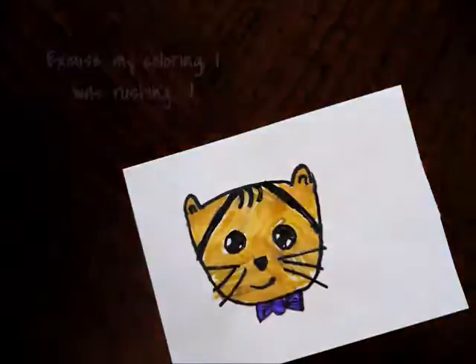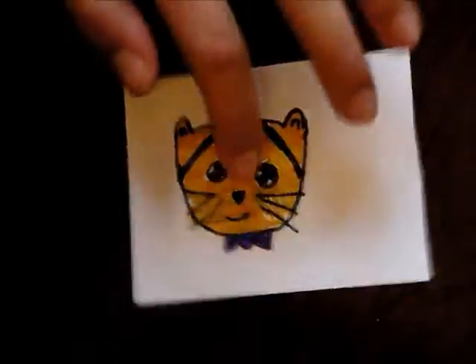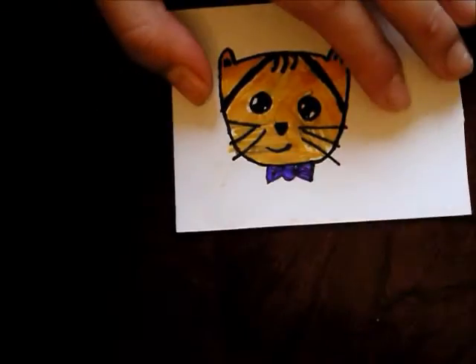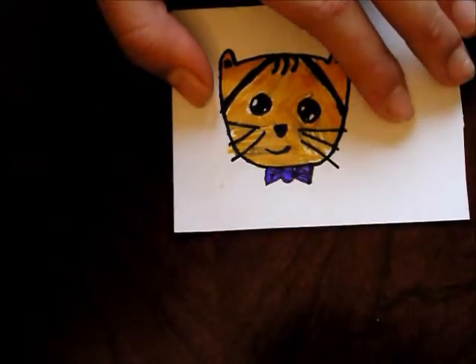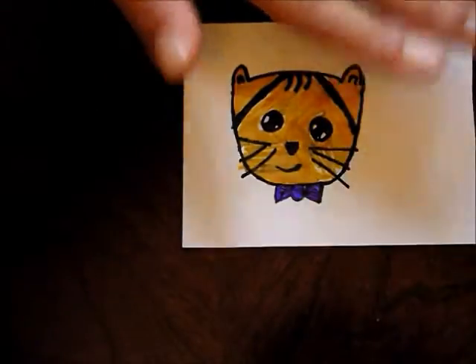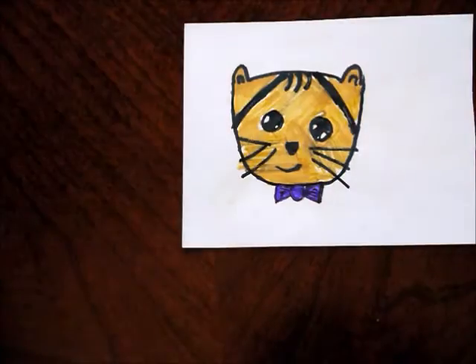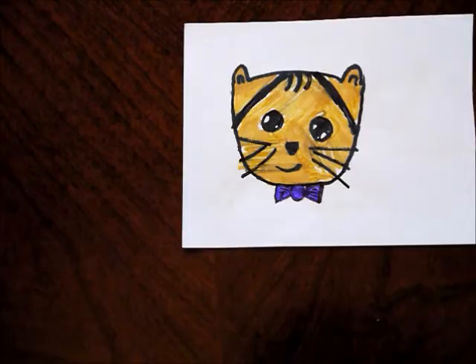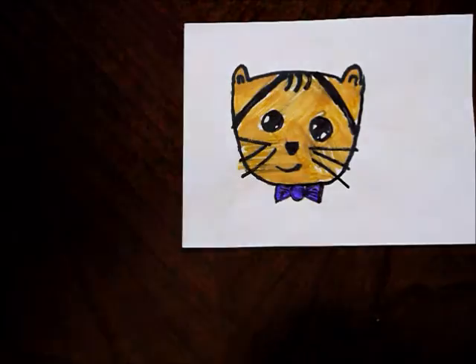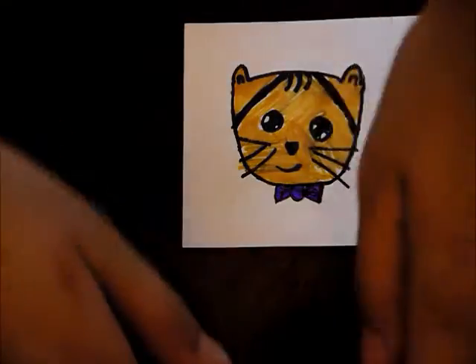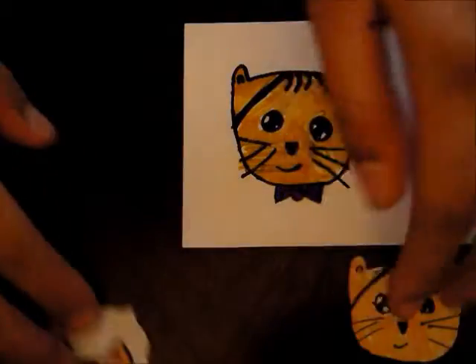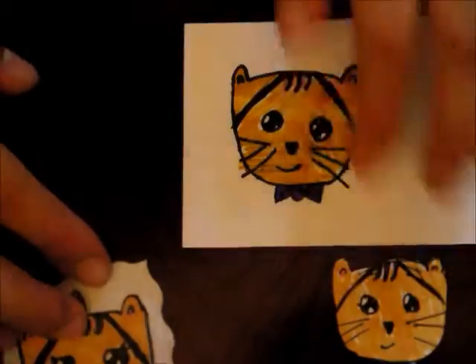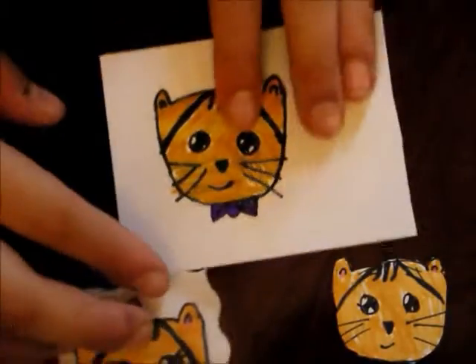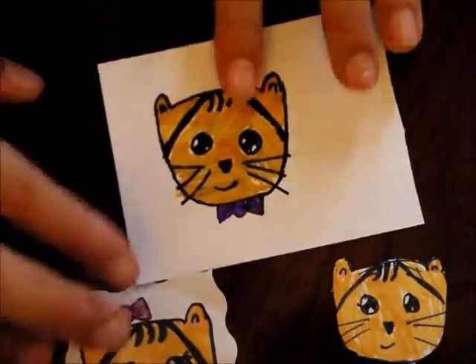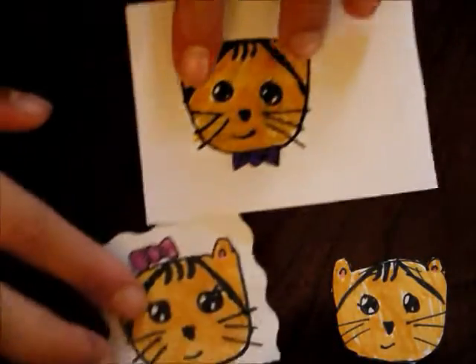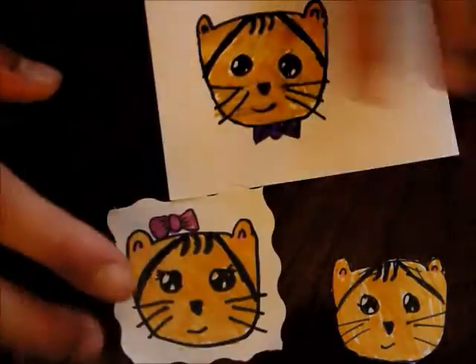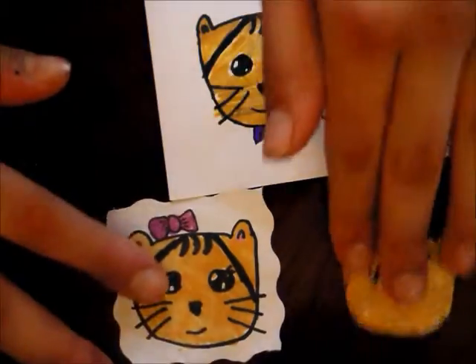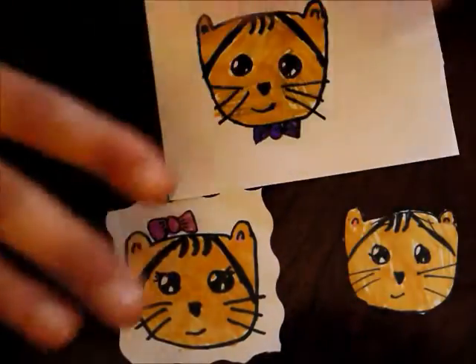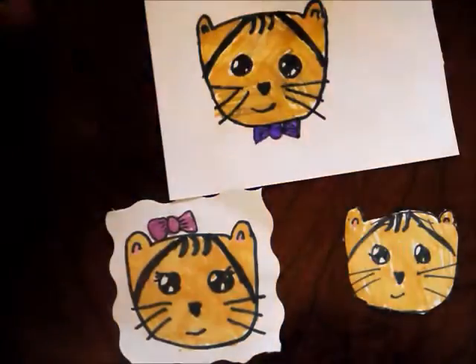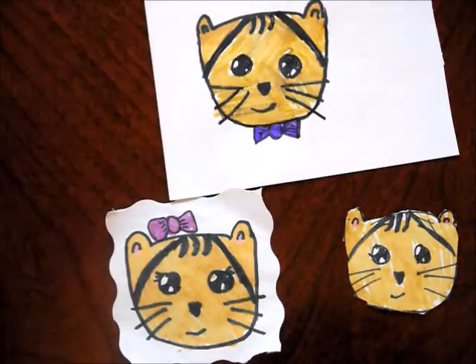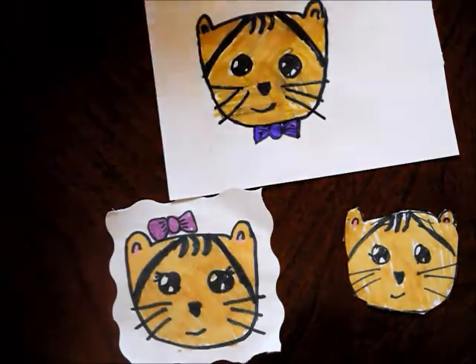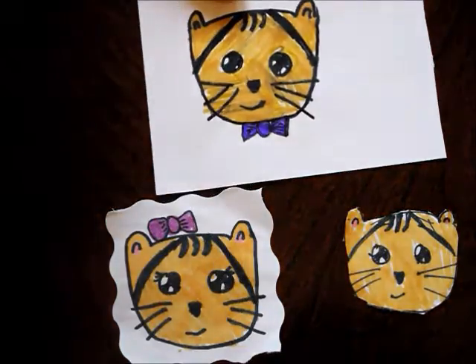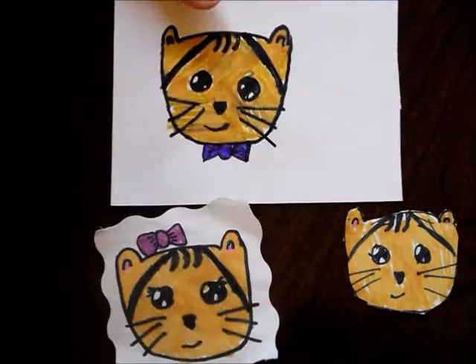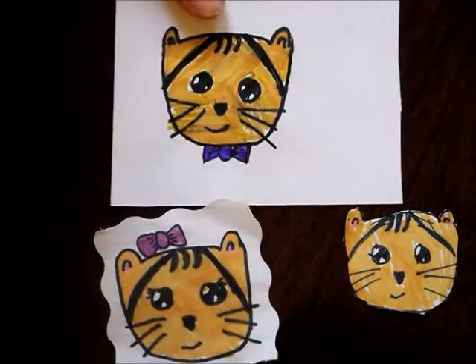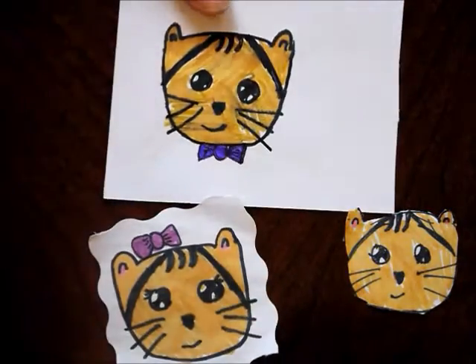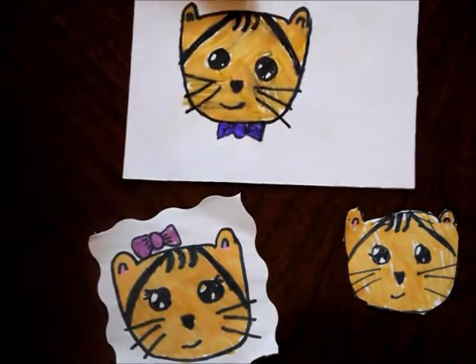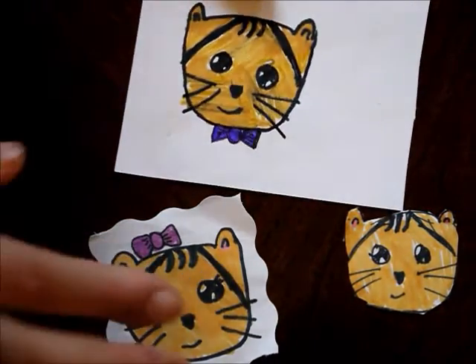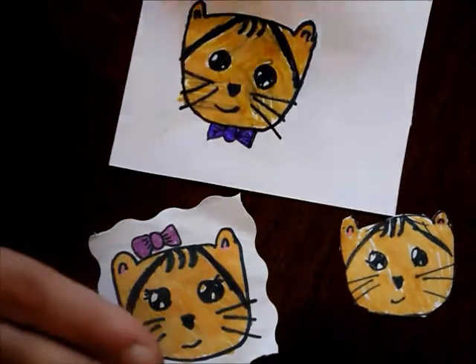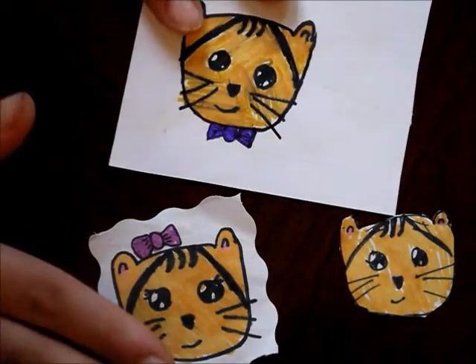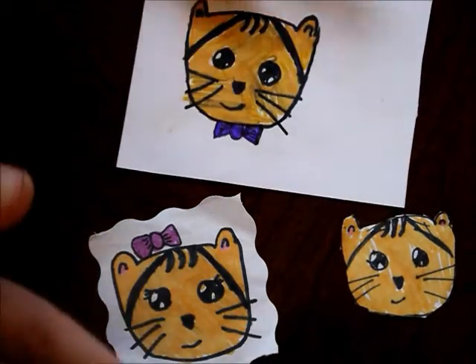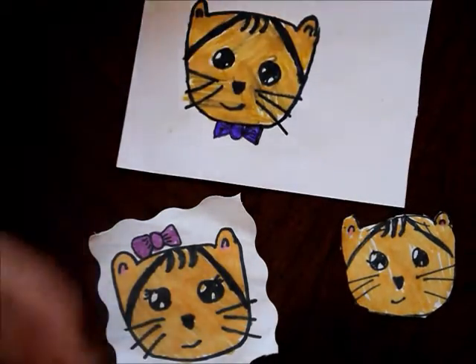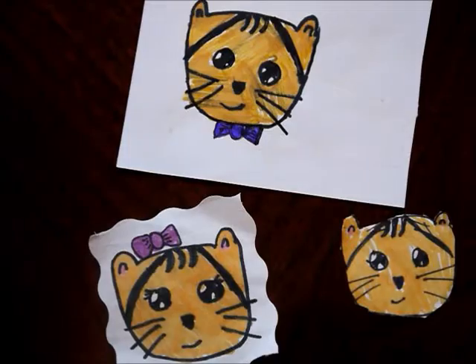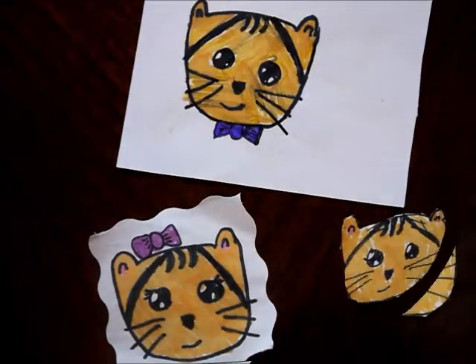And there you have it — a super adorable cat that is just so simple to draw. You can make your little cat look however you like. I just love these cats, they're just so cute!